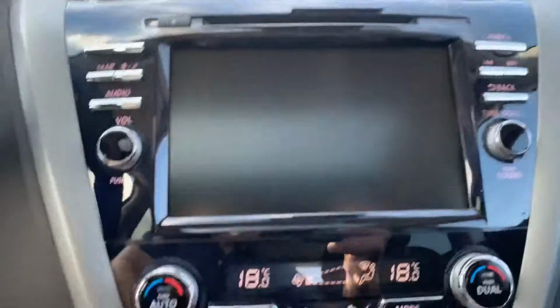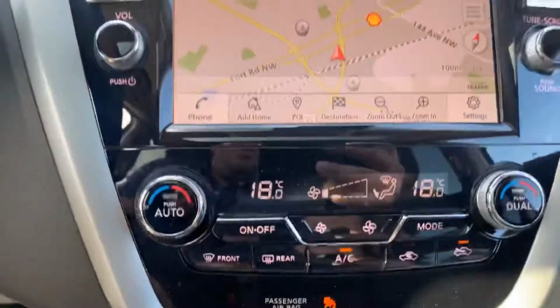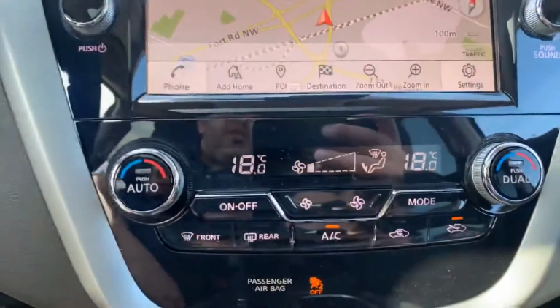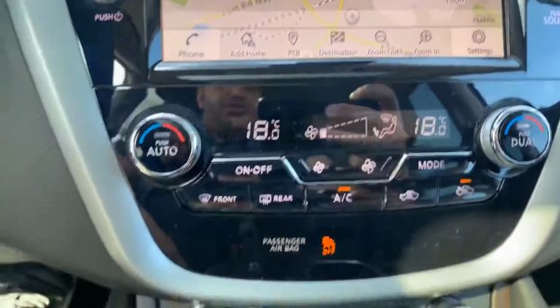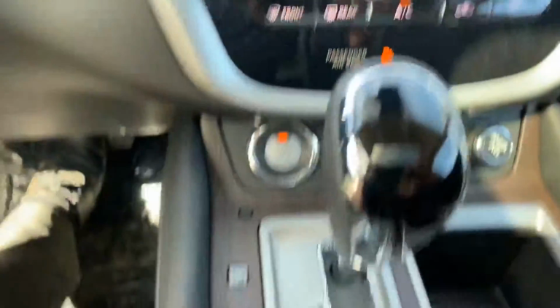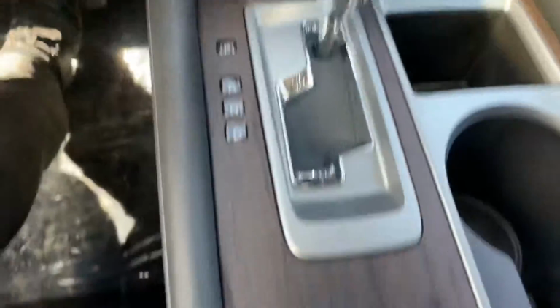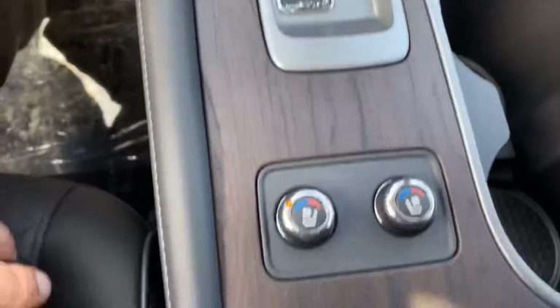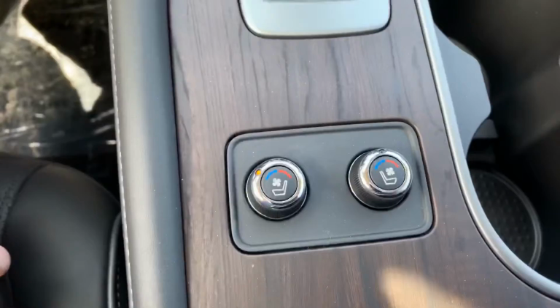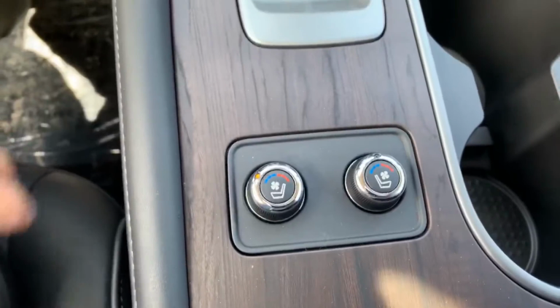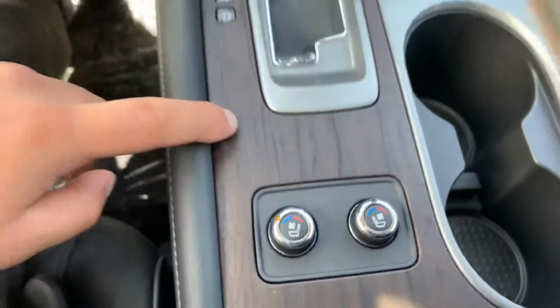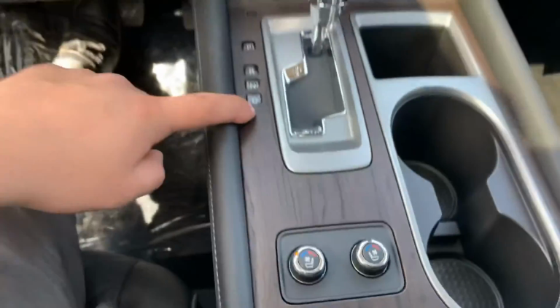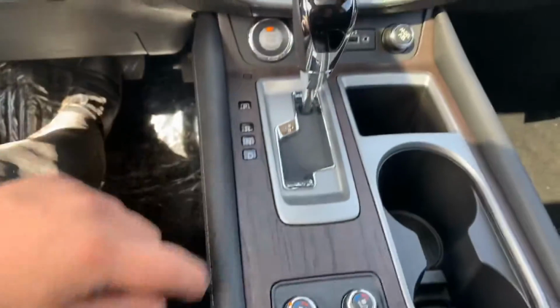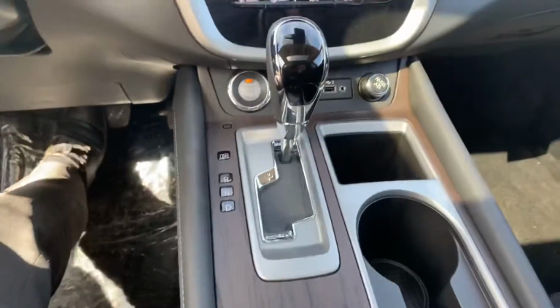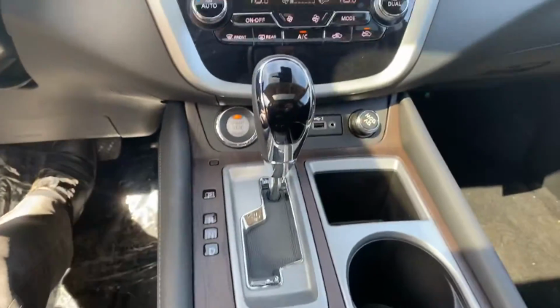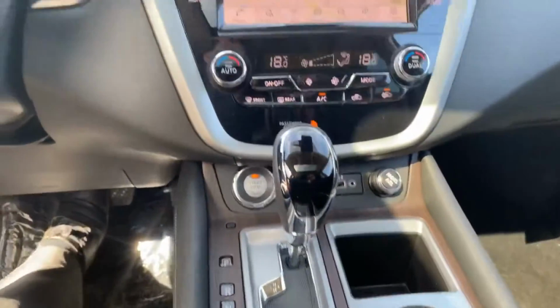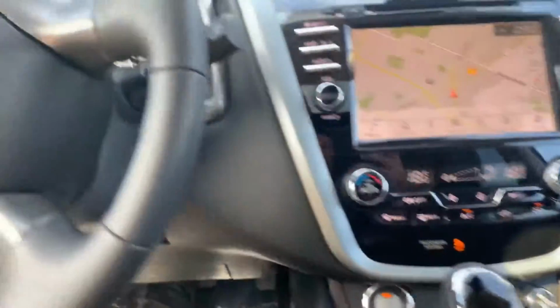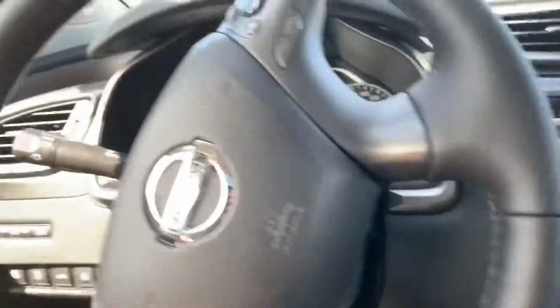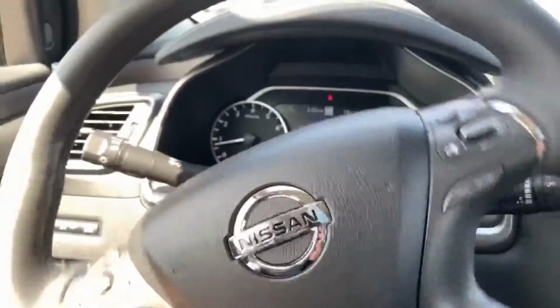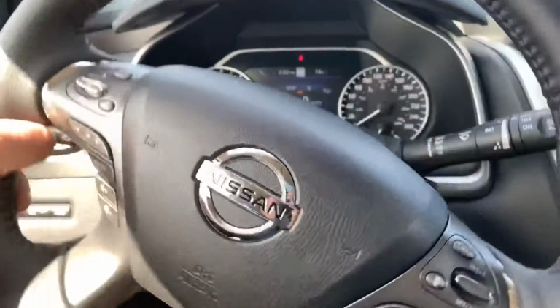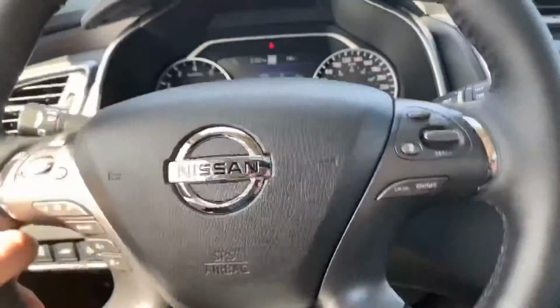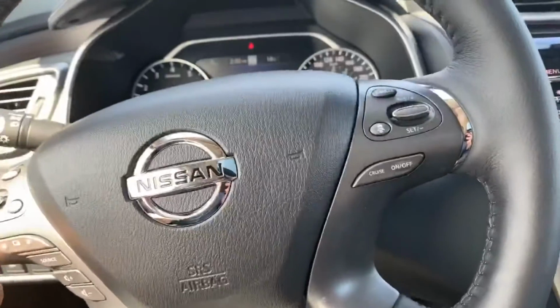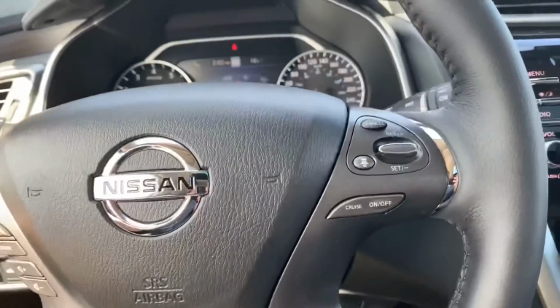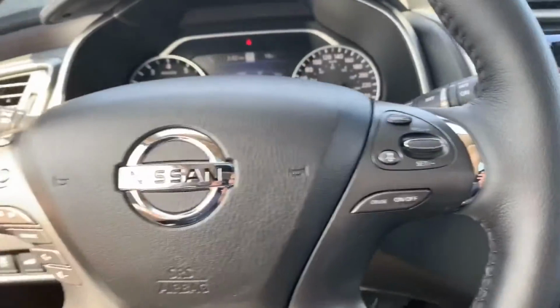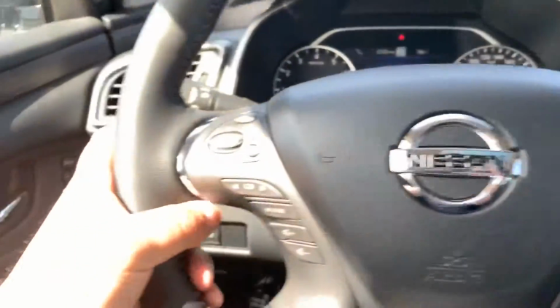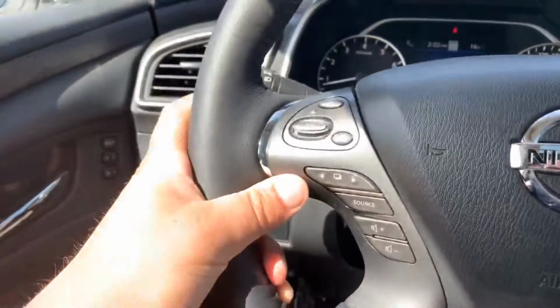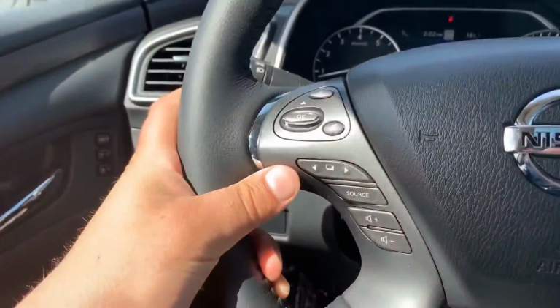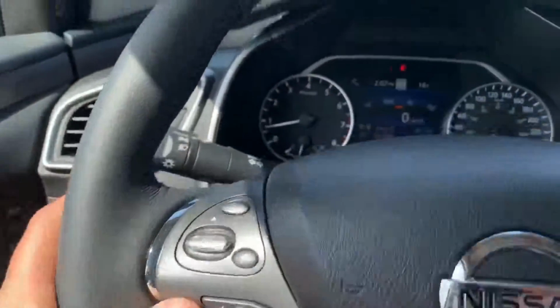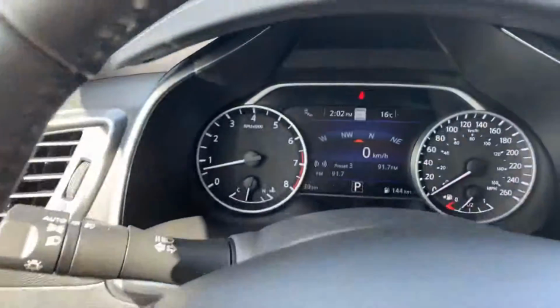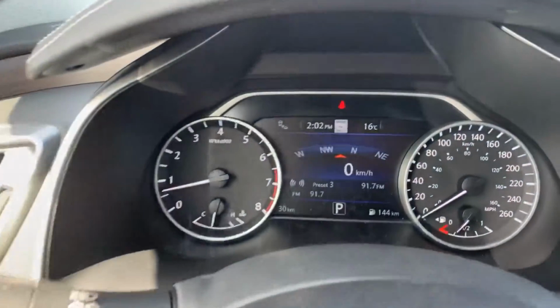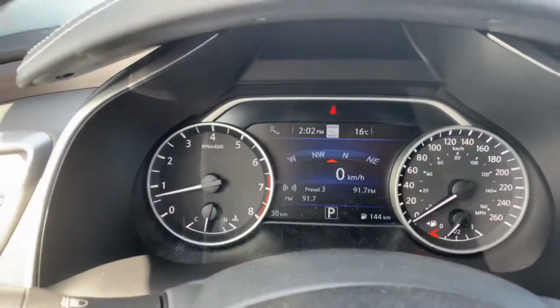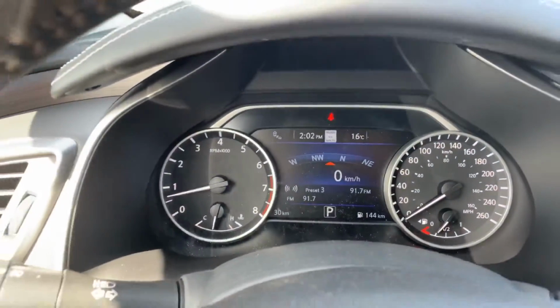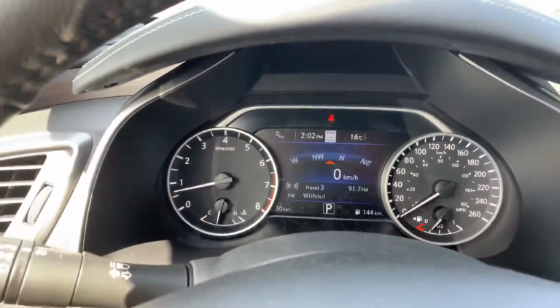You get the dual climate control, heated and cooled seats with this beautiful wood grain trim. All your steering wheel controls here — adaptive cruise, Bluetooth, and a beautiful digital display for you.